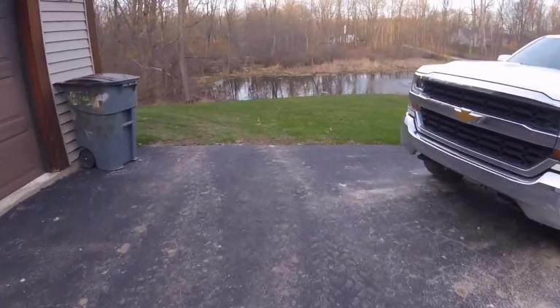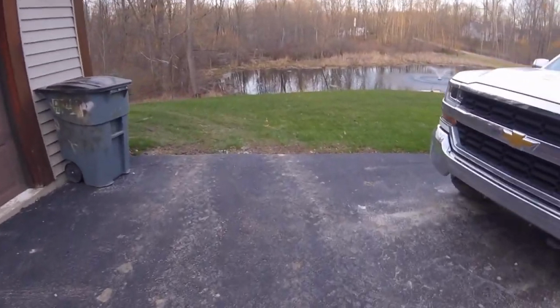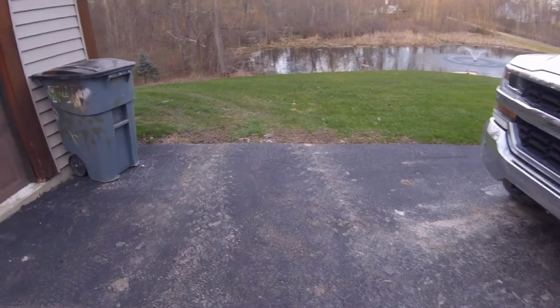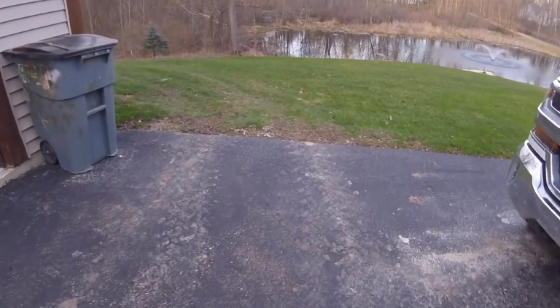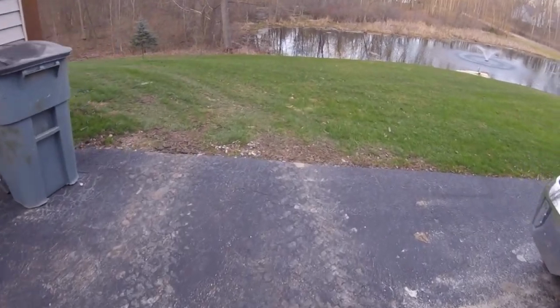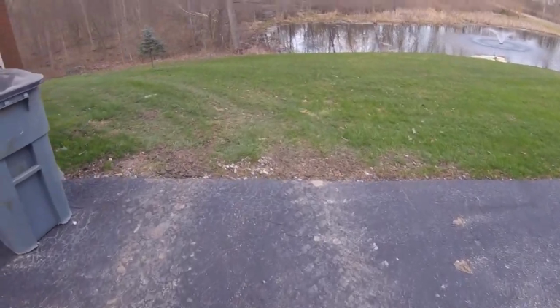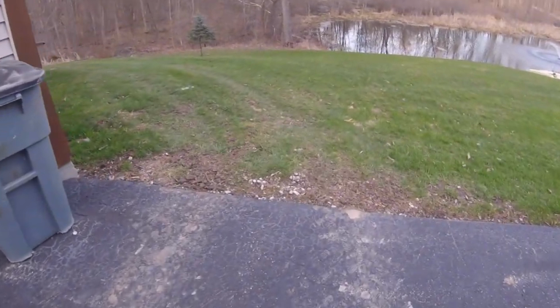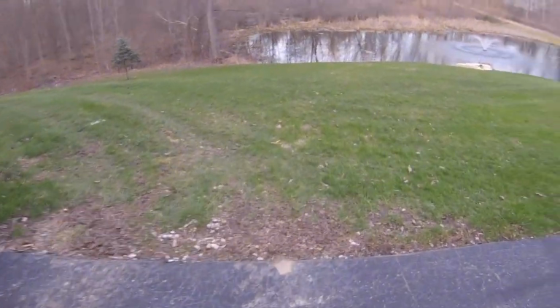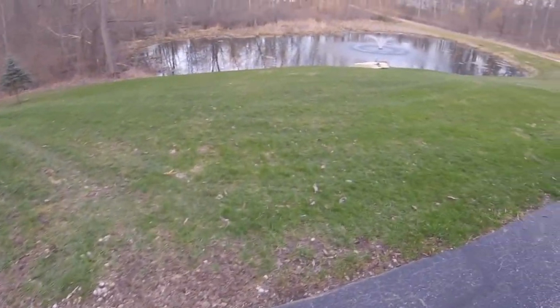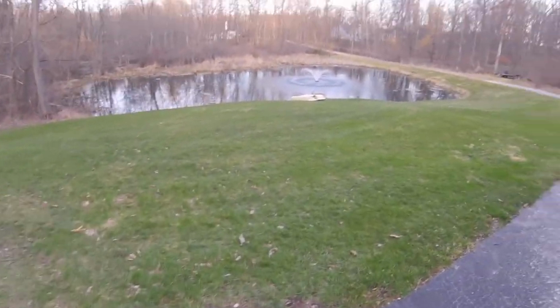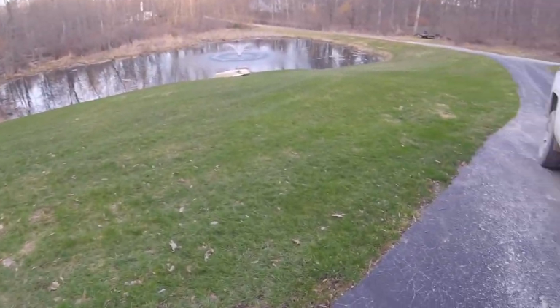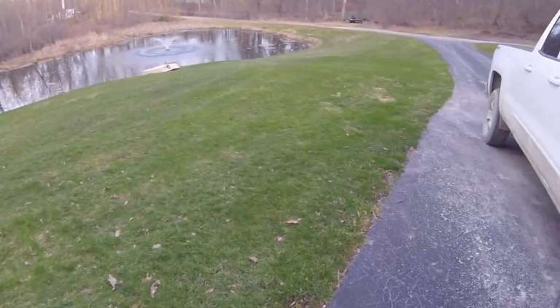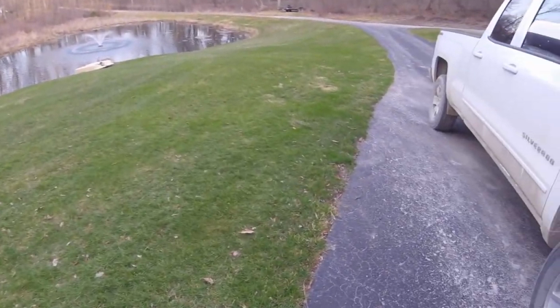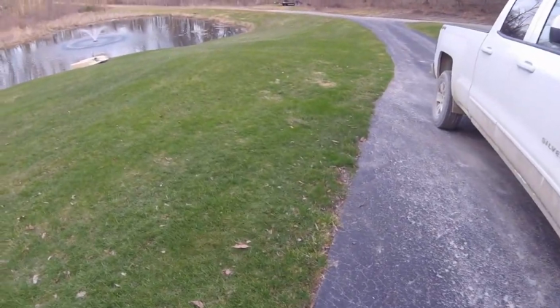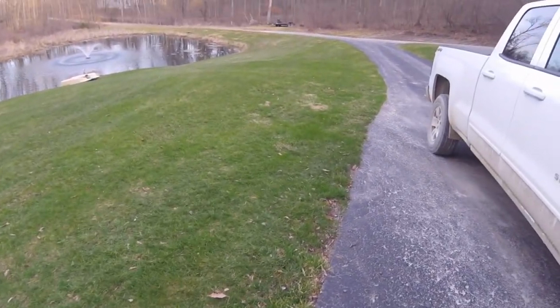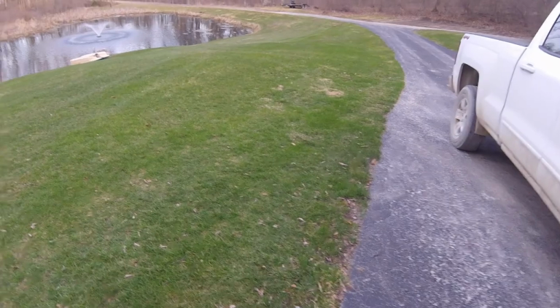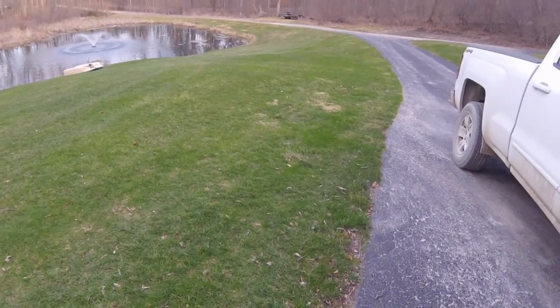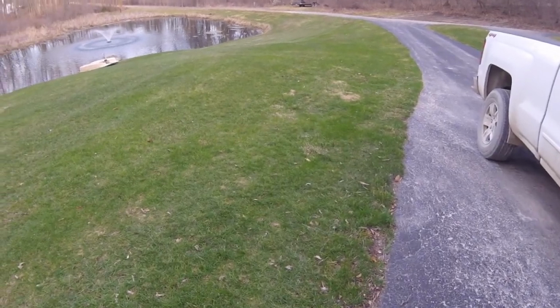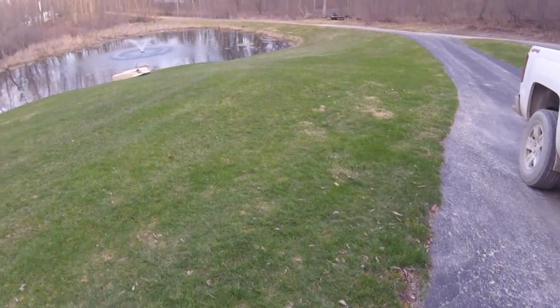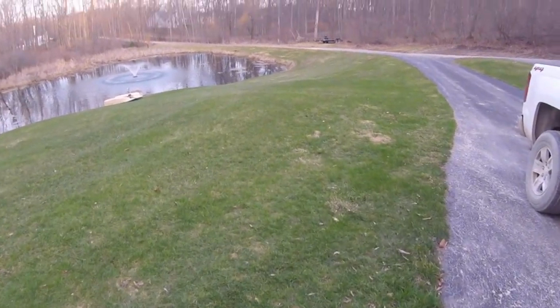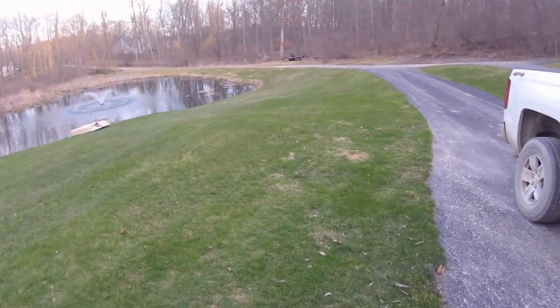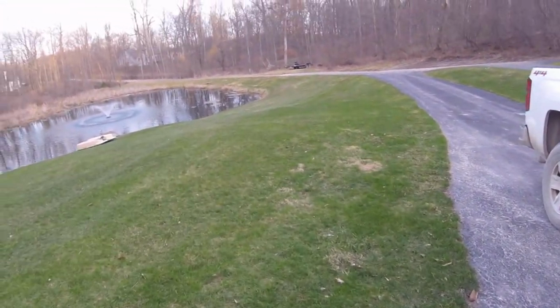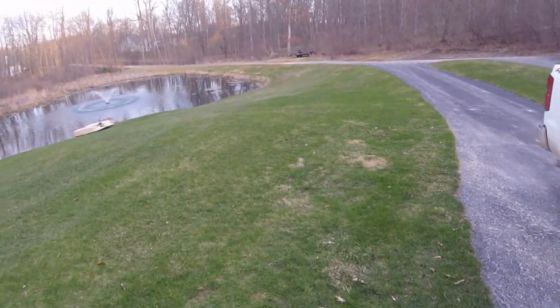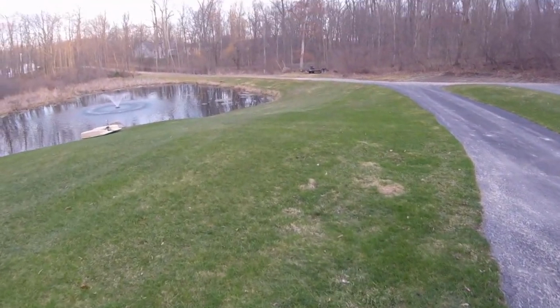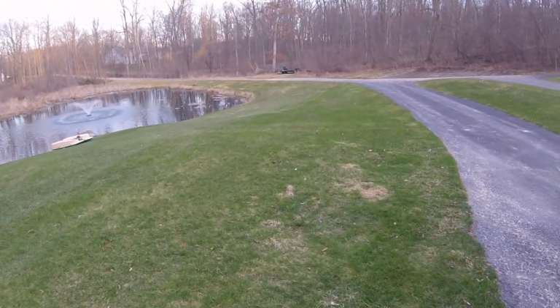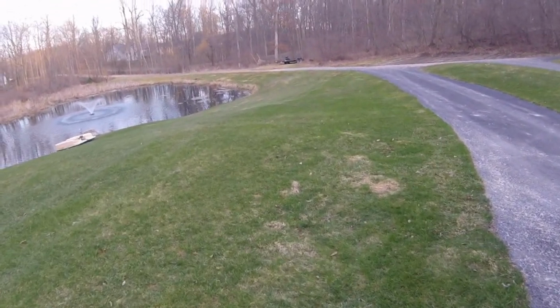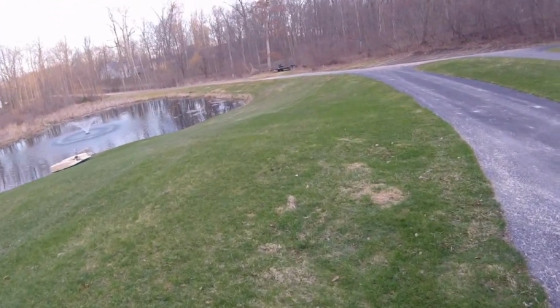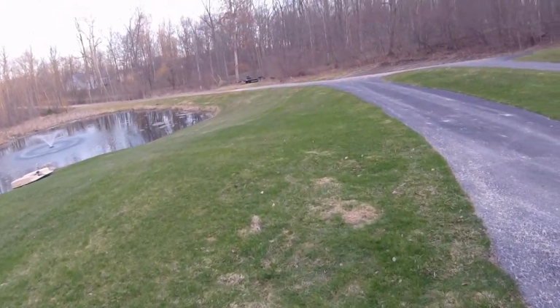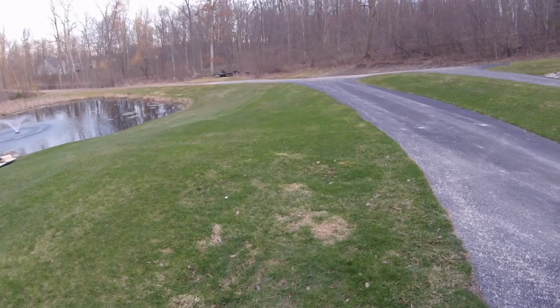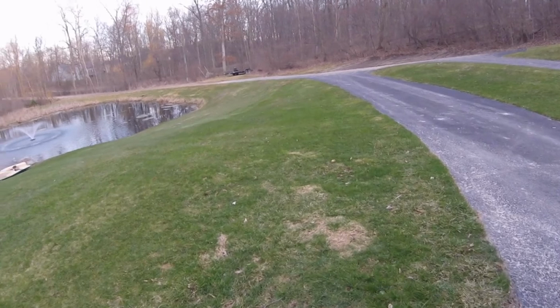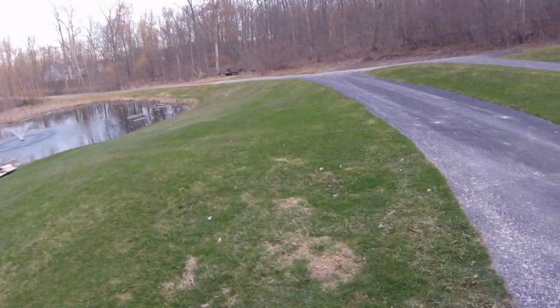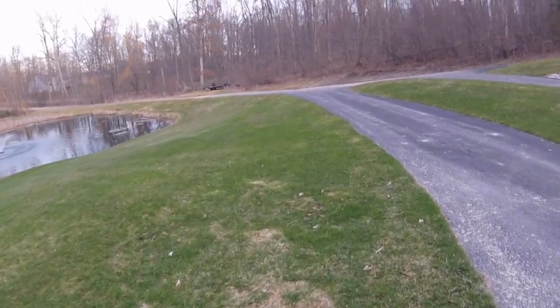I was able to do the front yard as well as the backyard. I had enough time and it really did a slick job of smoothing out all the bumps and everything.